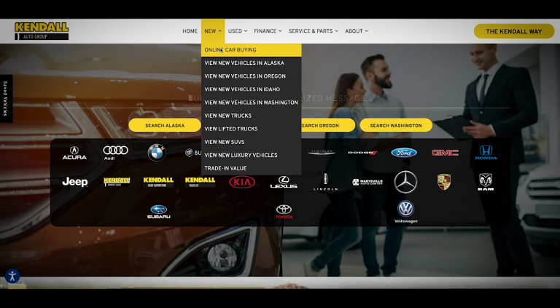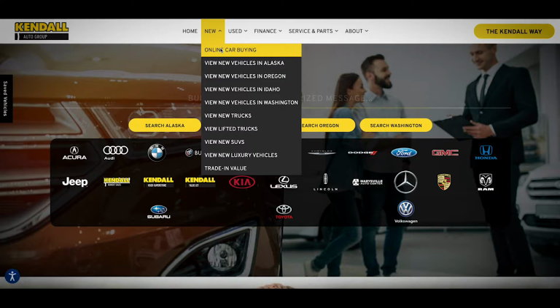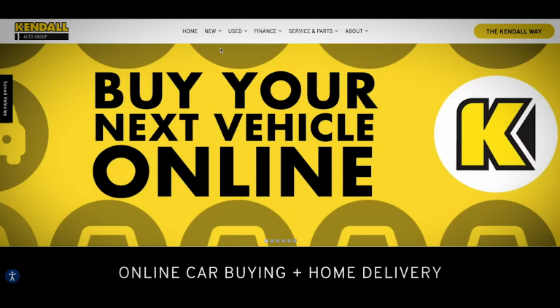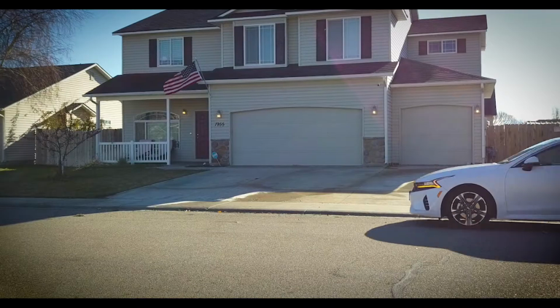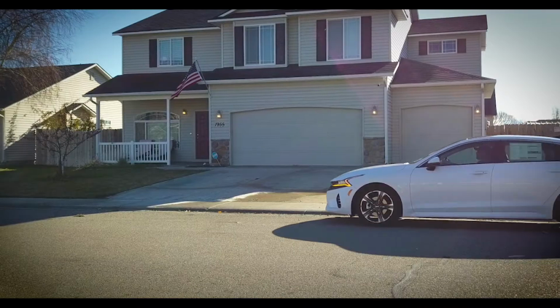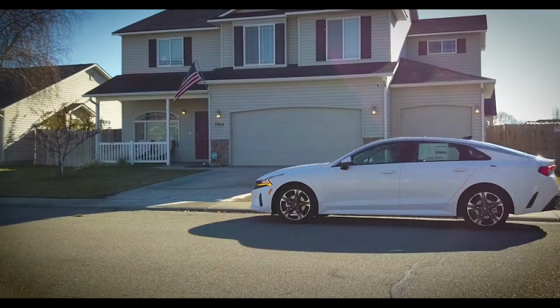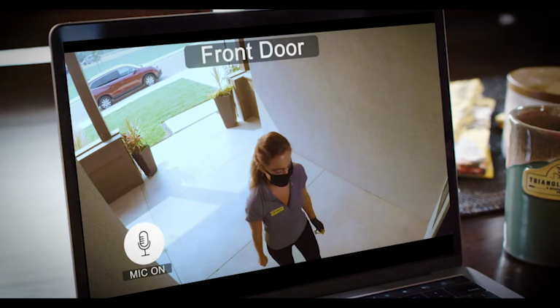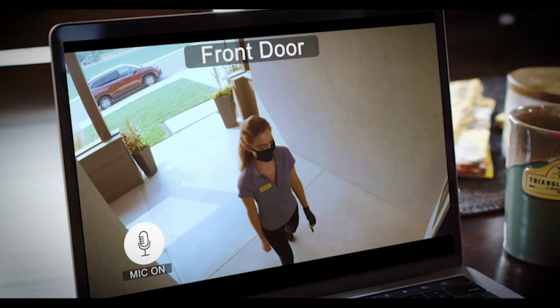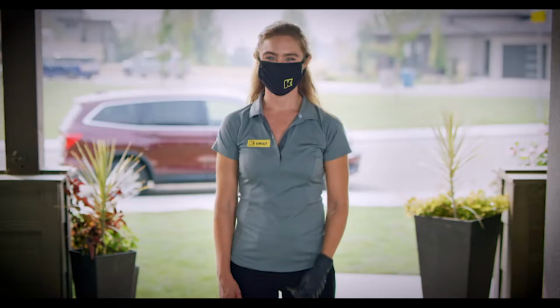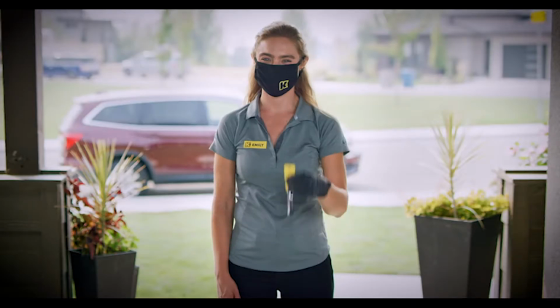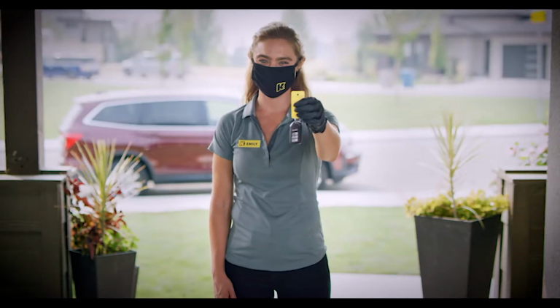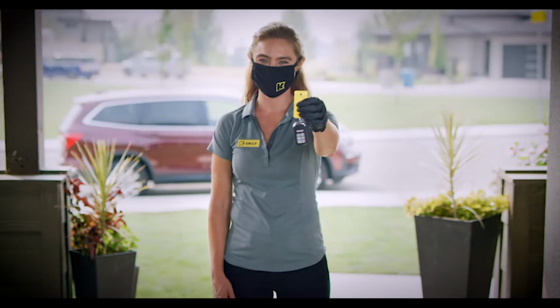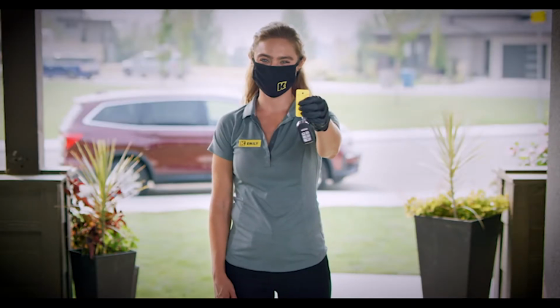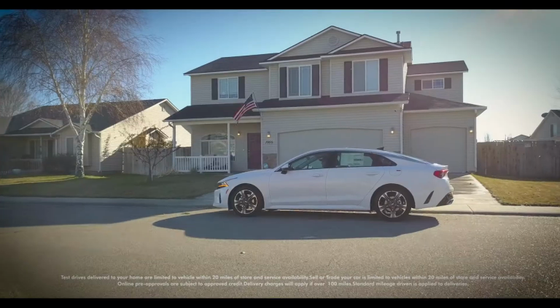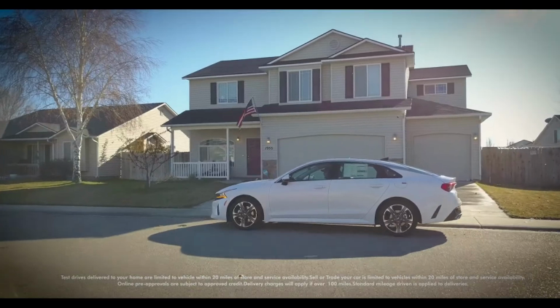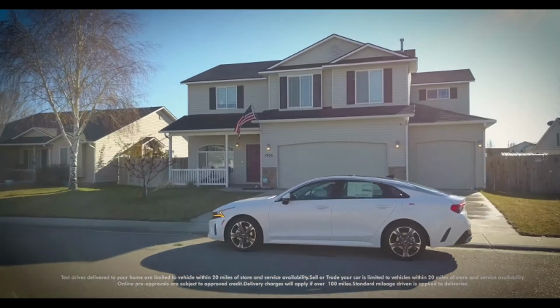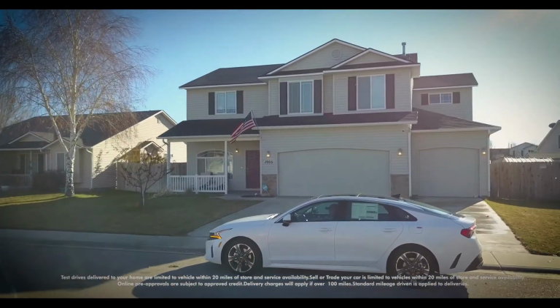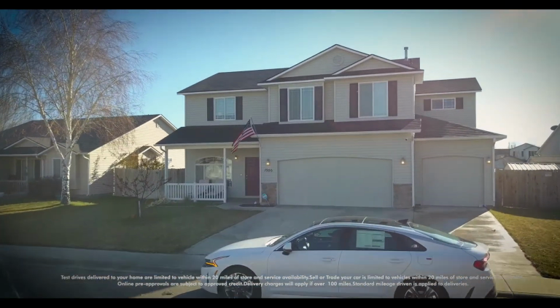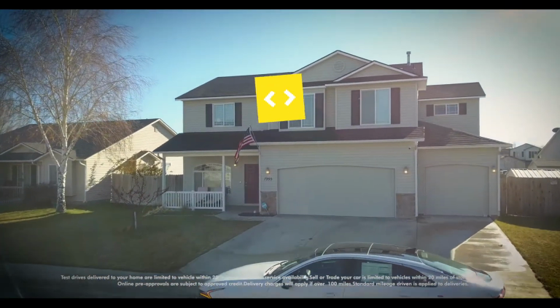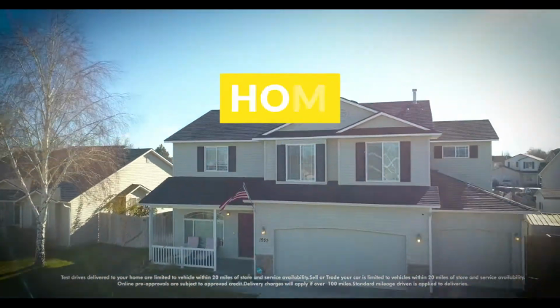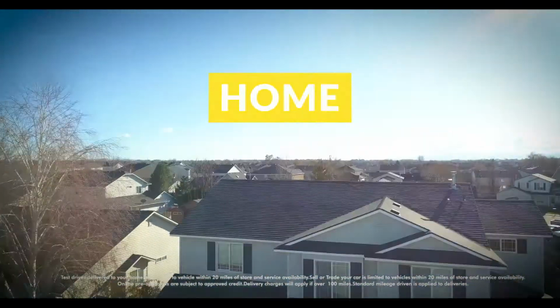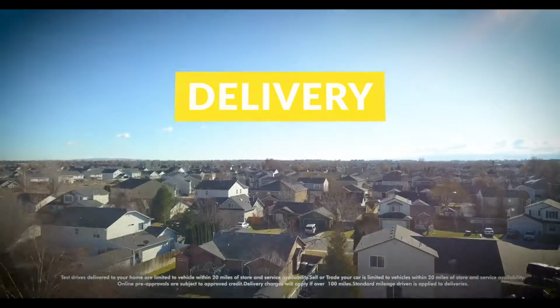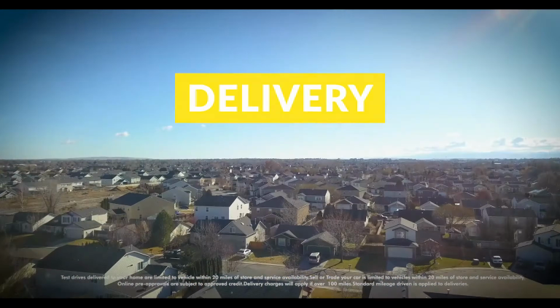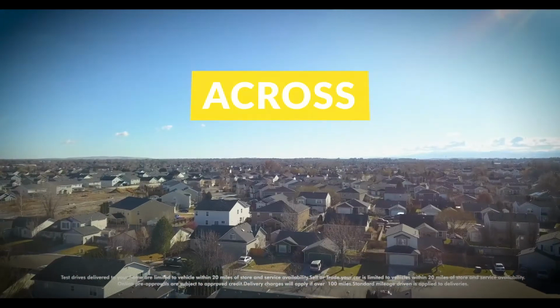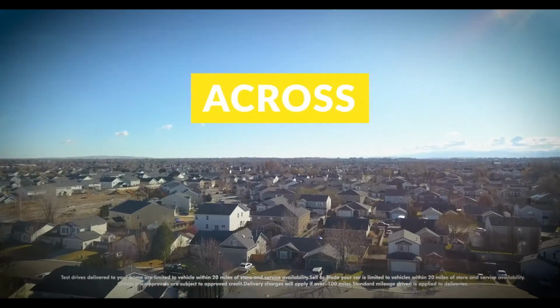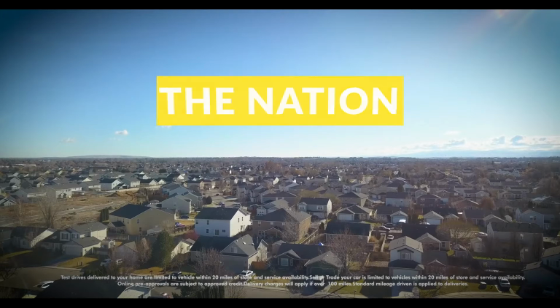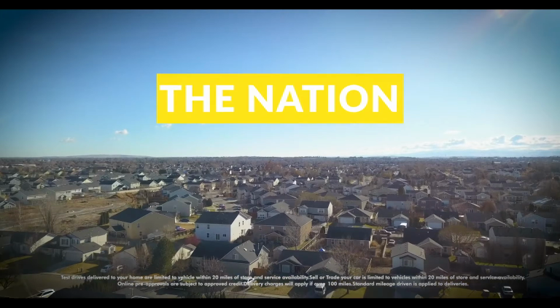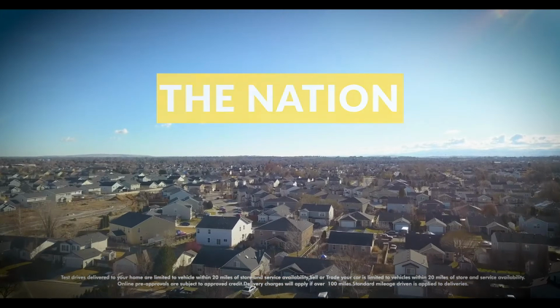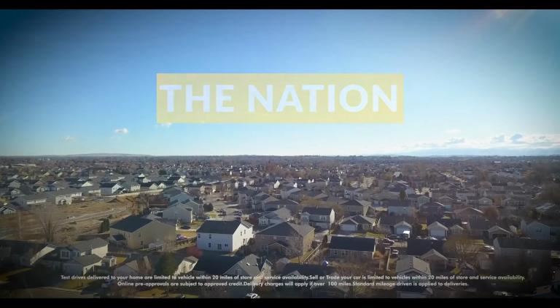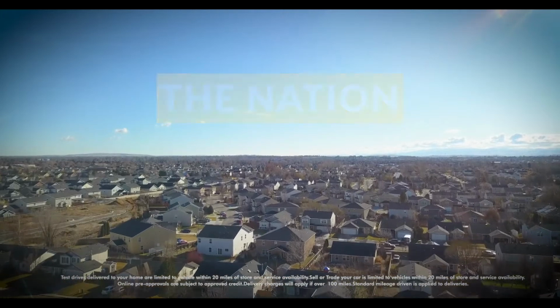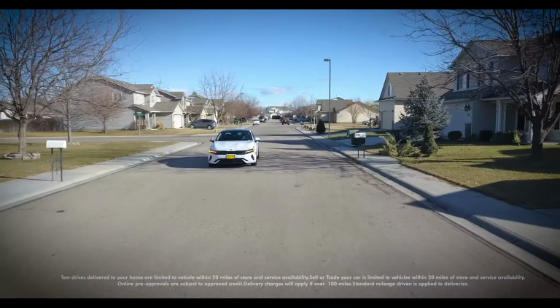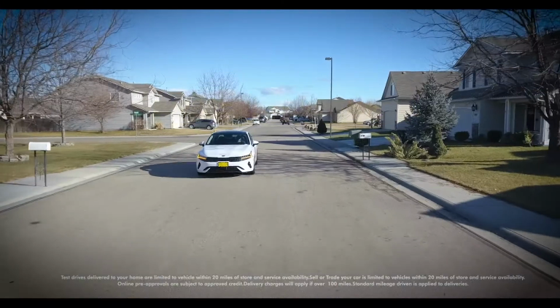Get the K5 delivered to your home when you use our online car shopping and home delivery for free up to 100 miles, or you can receive home delivery across the nation. Contact us and find more information about this.